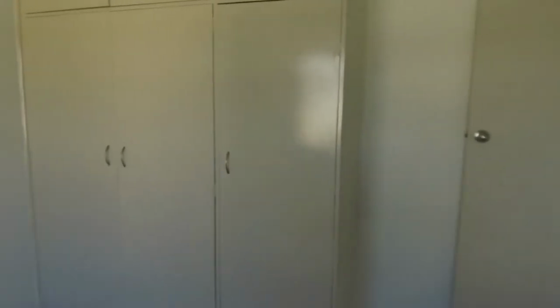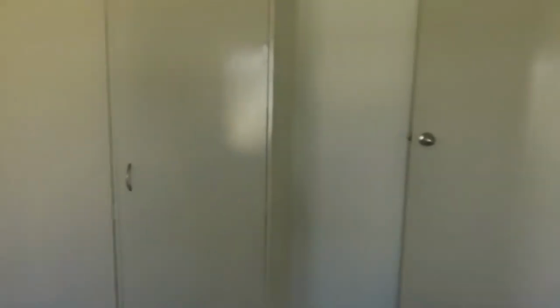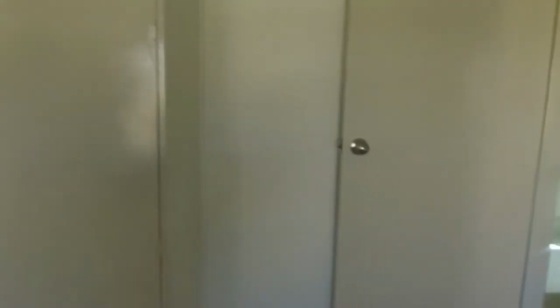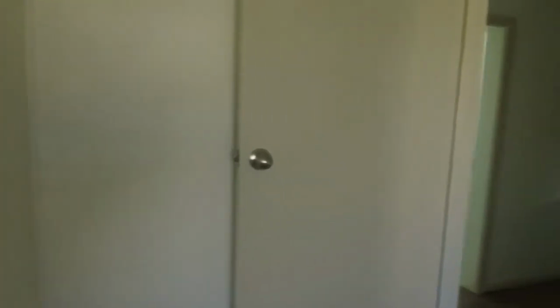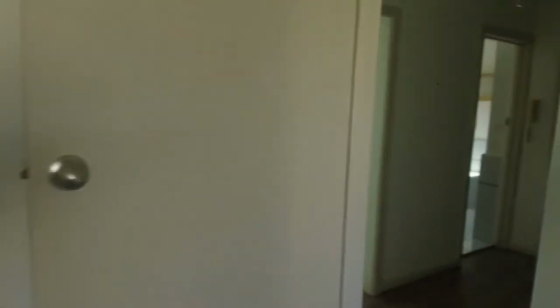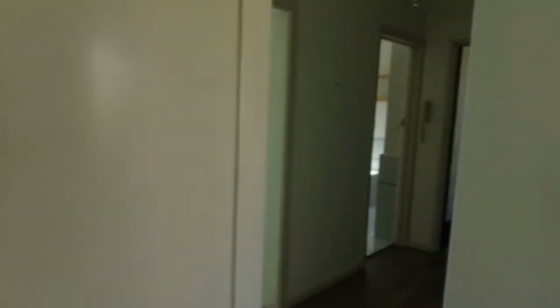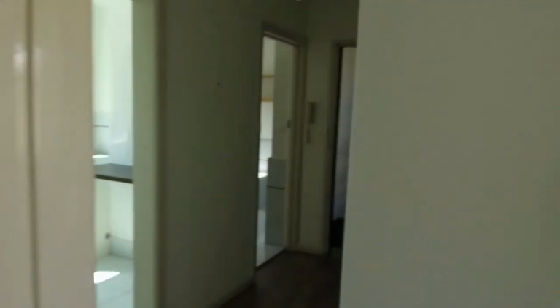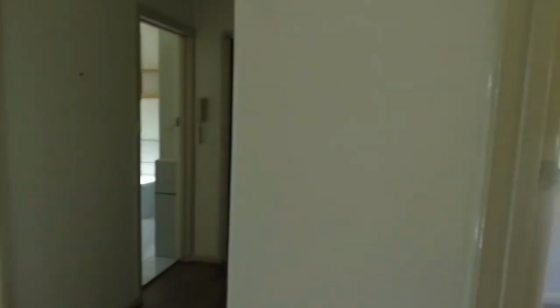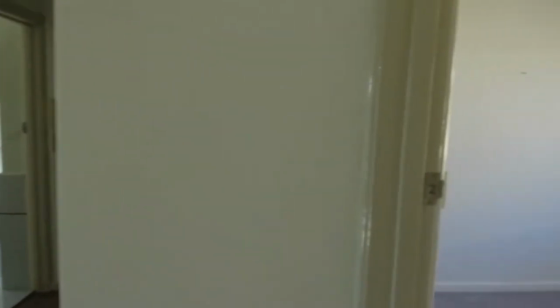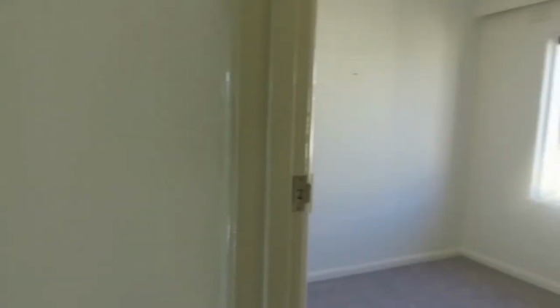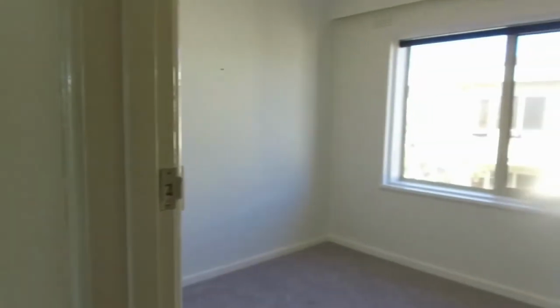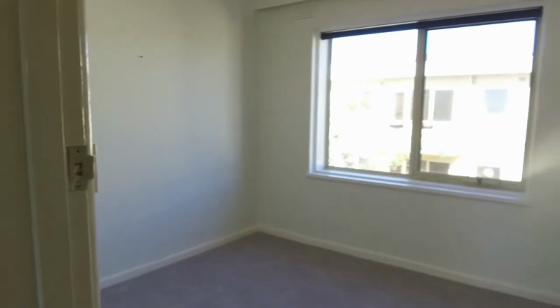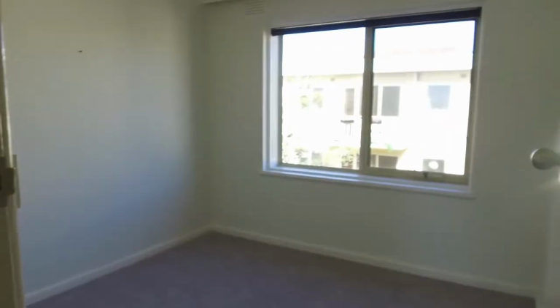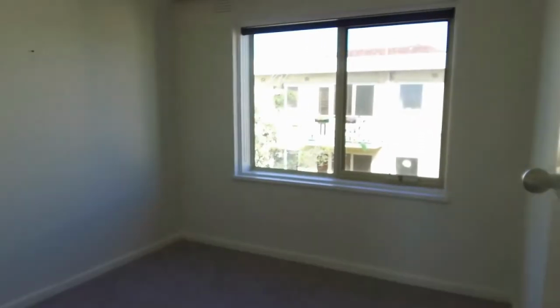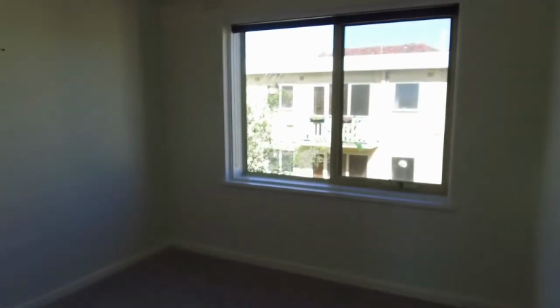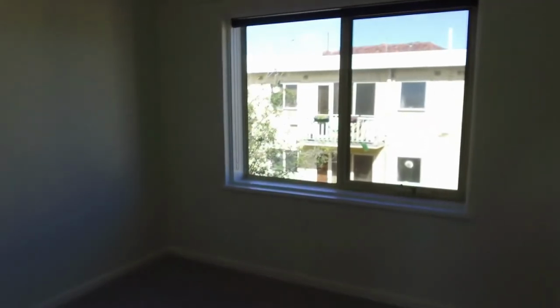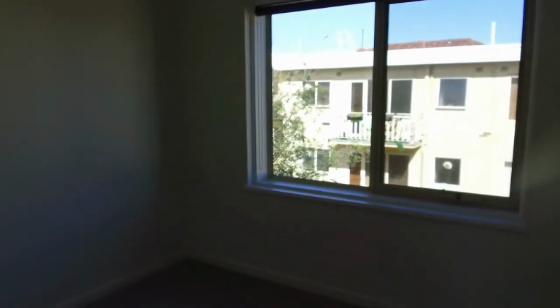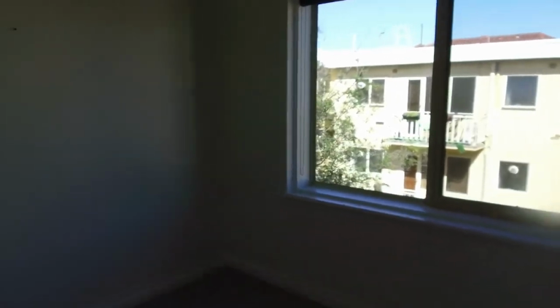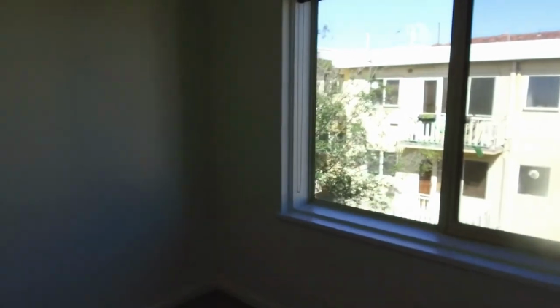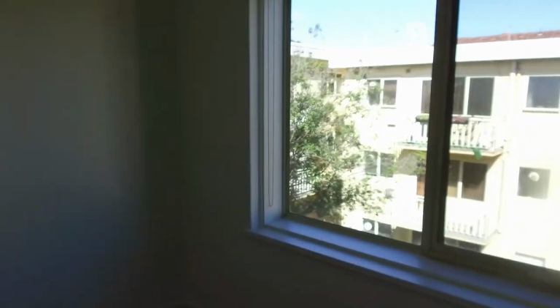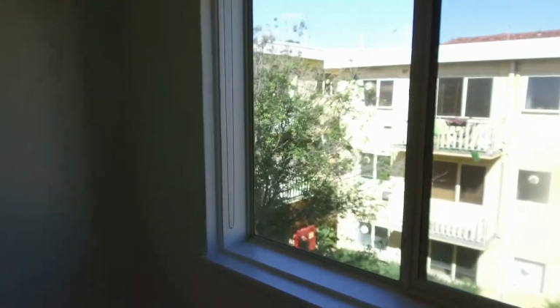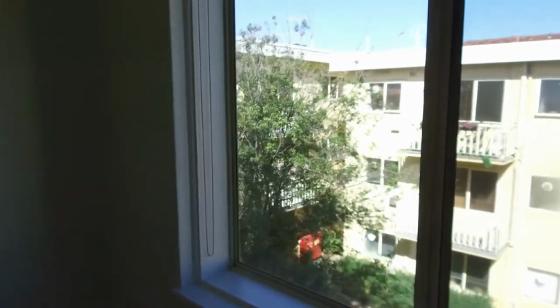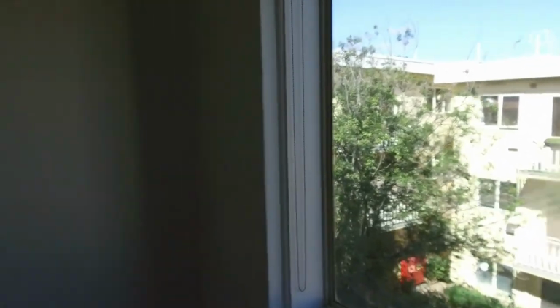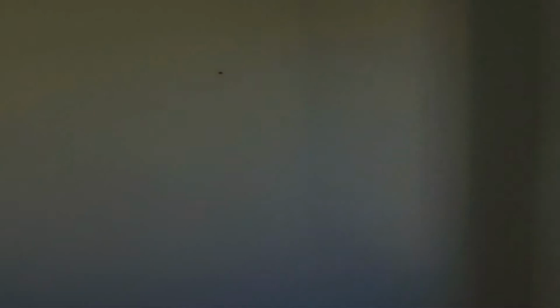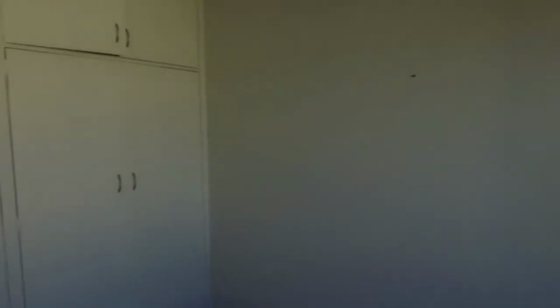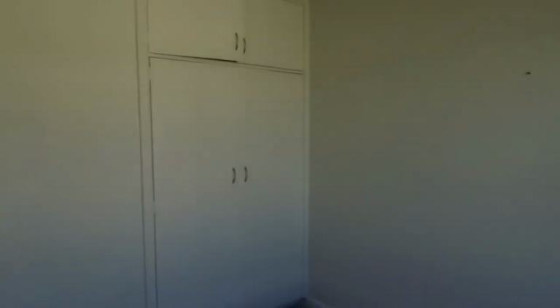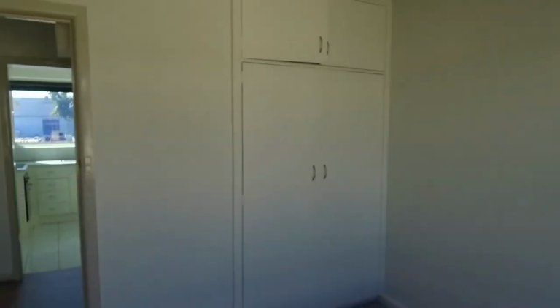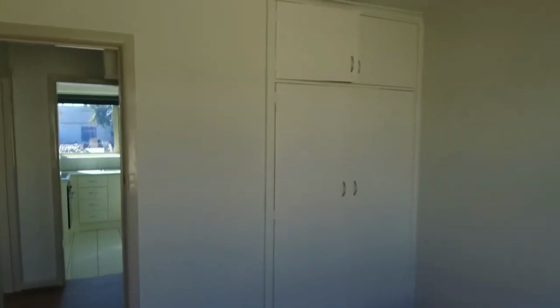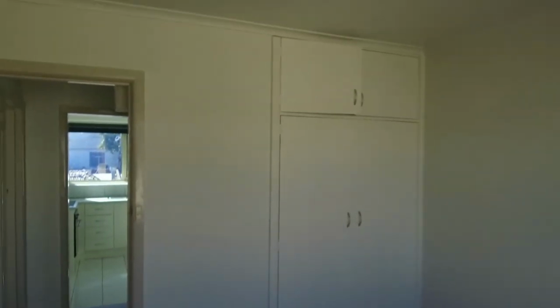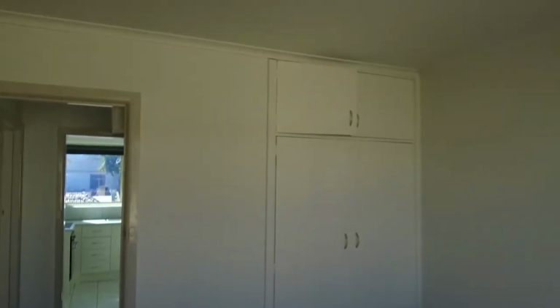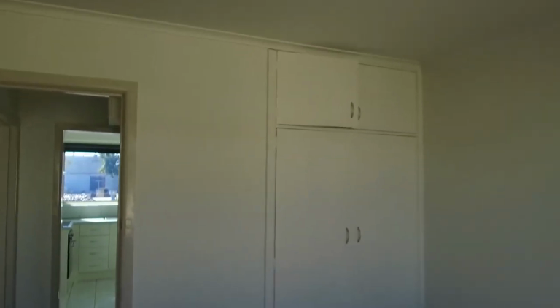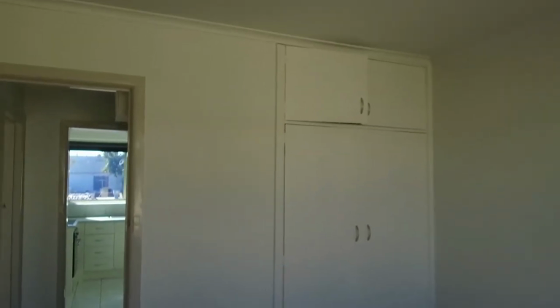We enter bedroom number two — the second of the two bedrooms. Quite generous size here as well, with plenty of sunlight coming in and built-in robes here as well.